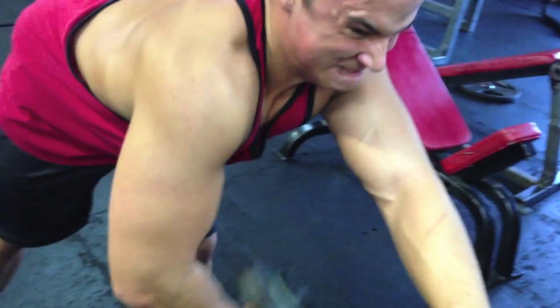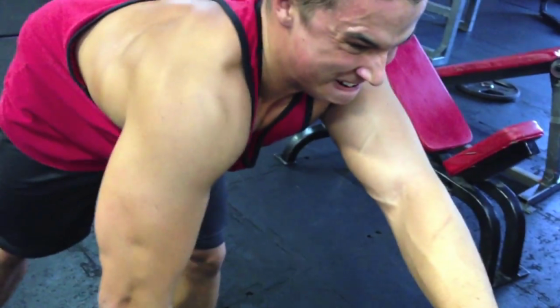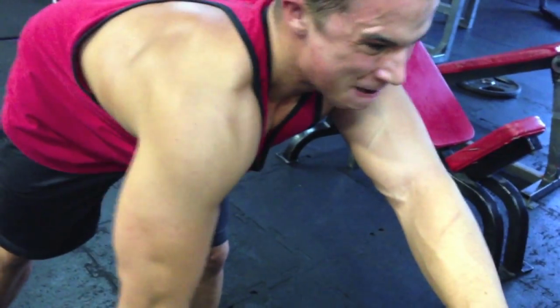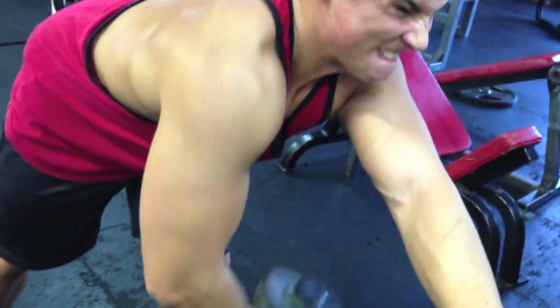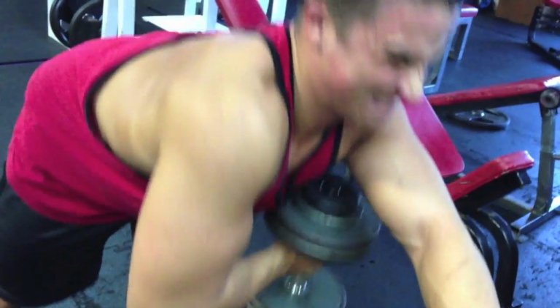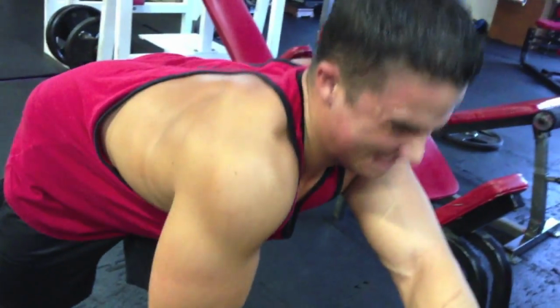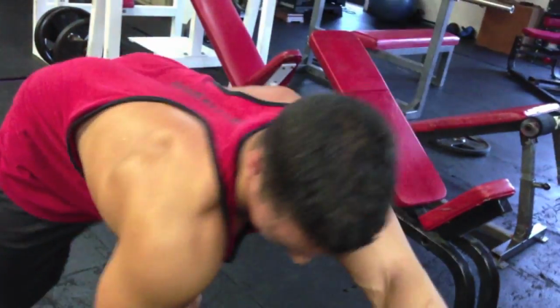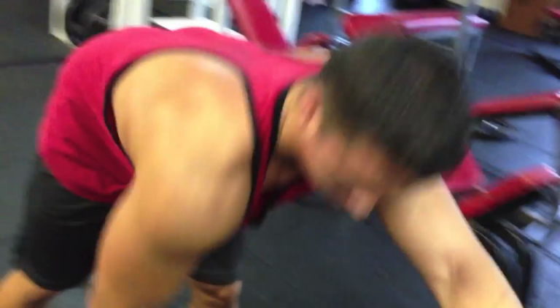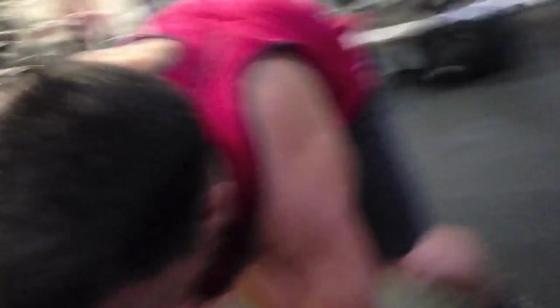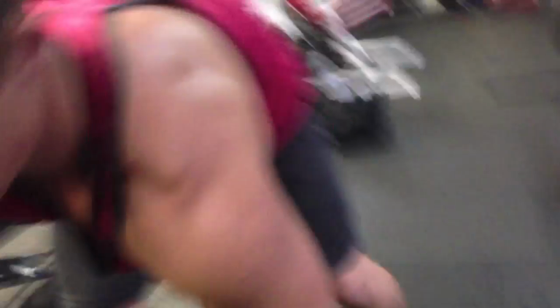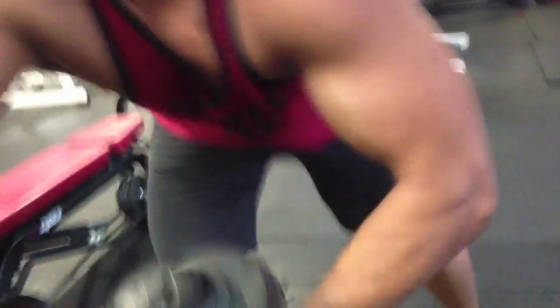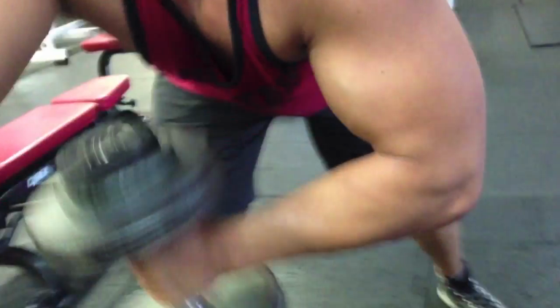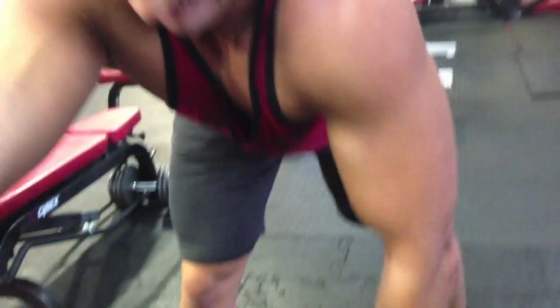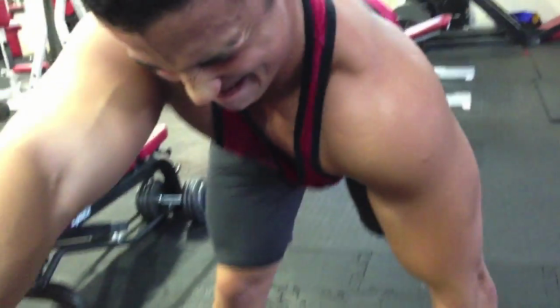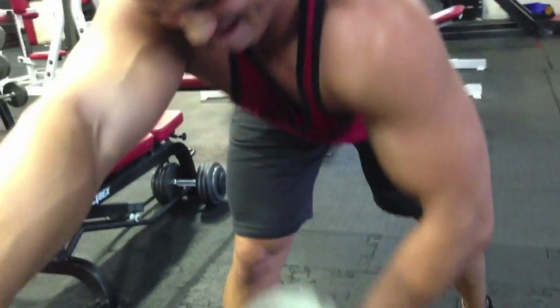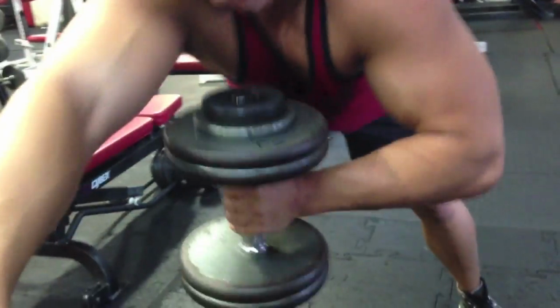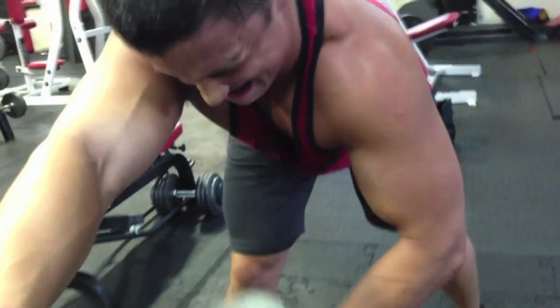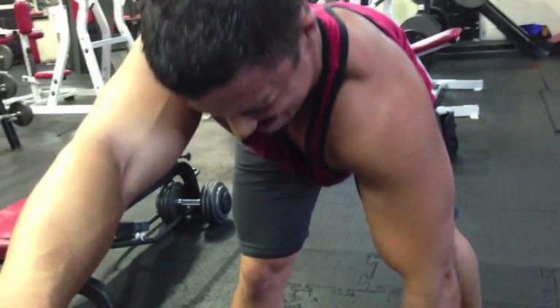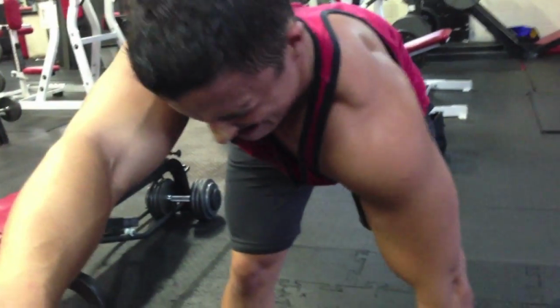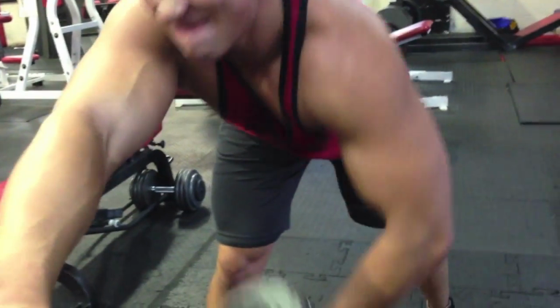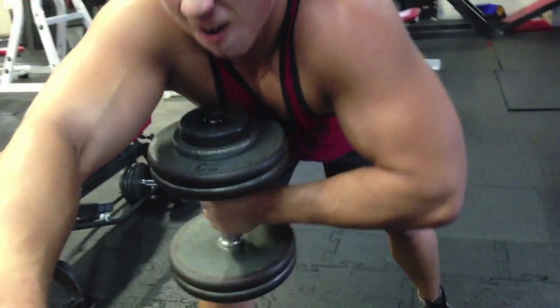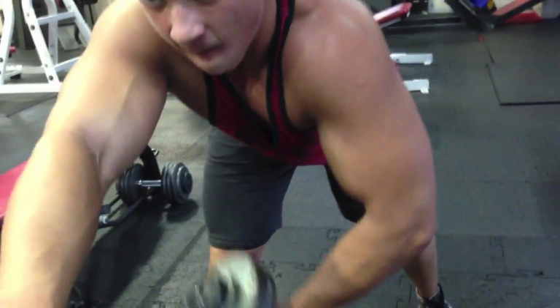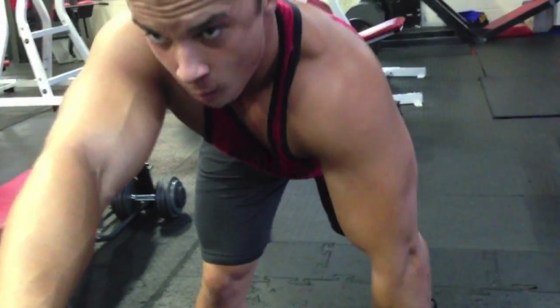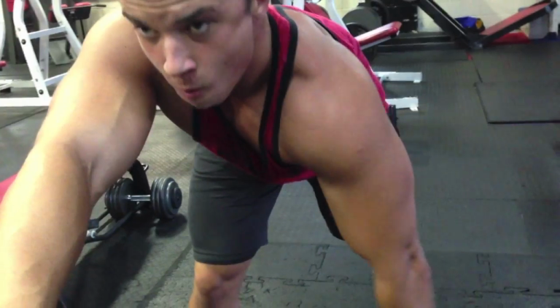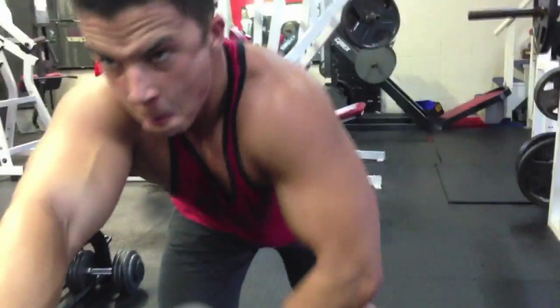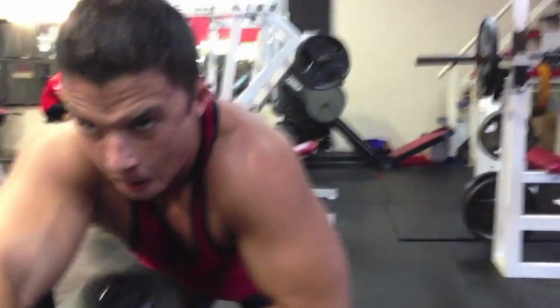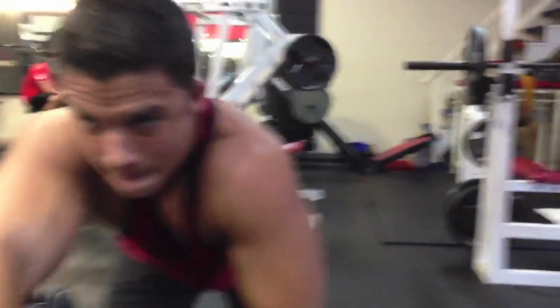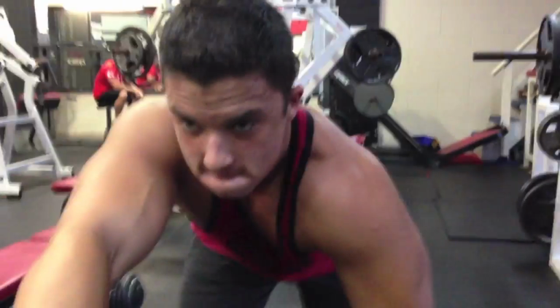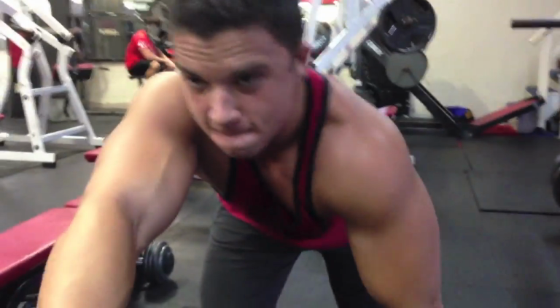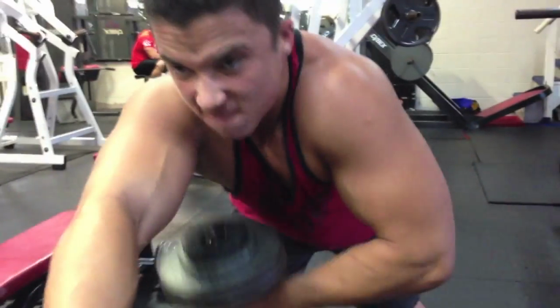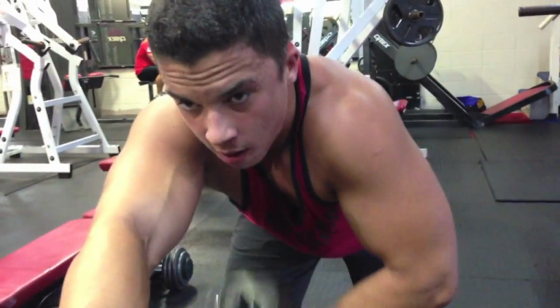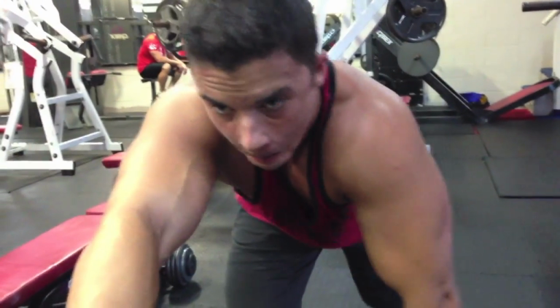Build that muscle with two to three exercises — all you need. Make sure you squeeze at the top, contract, and let it down nice and slow on the negative. That'll really build them up. Six to eight, up to ten to twelve reps max.